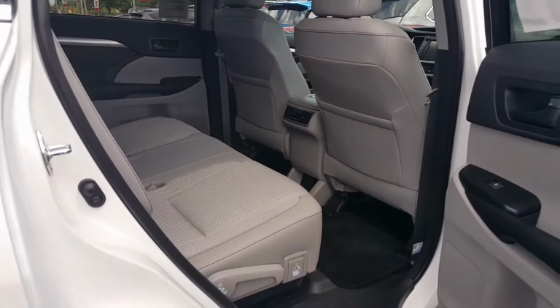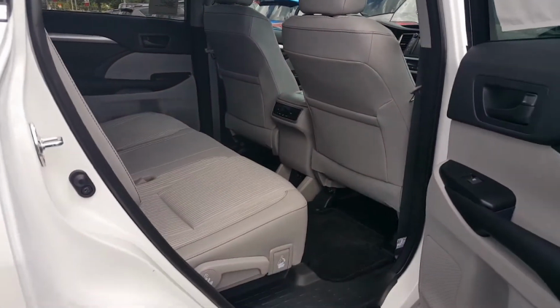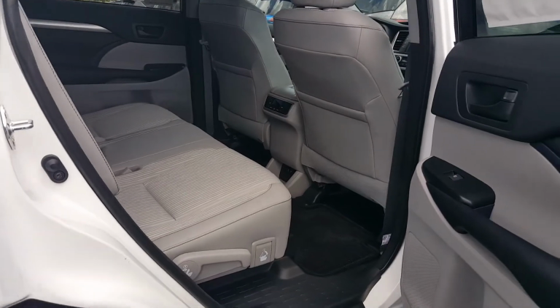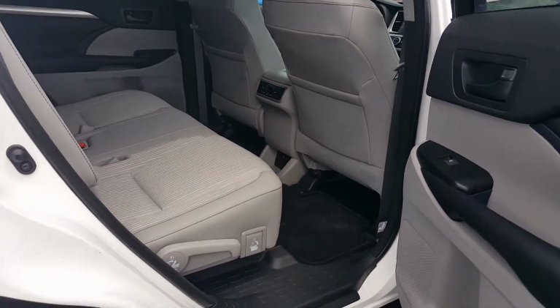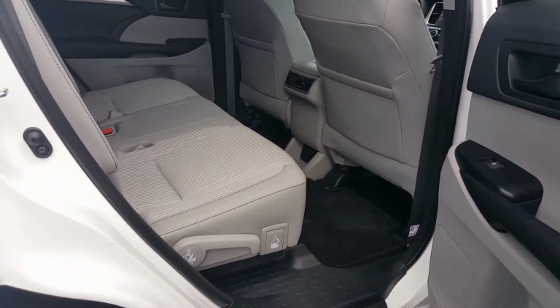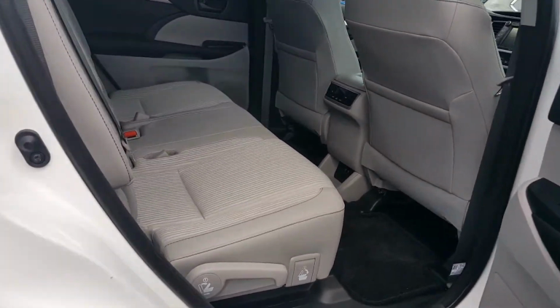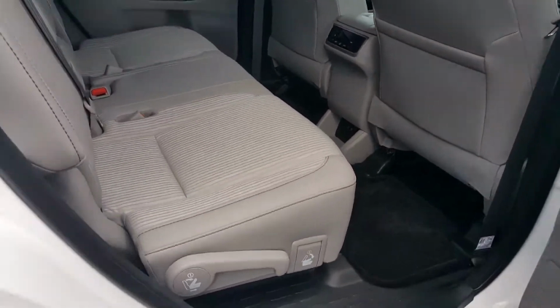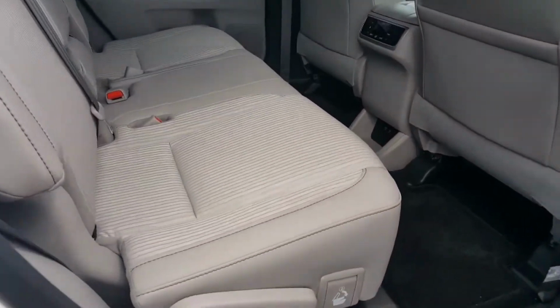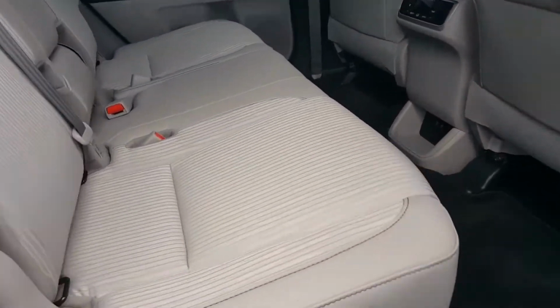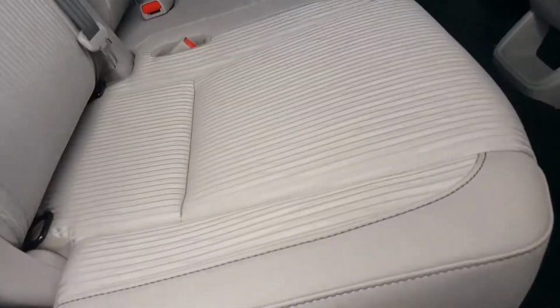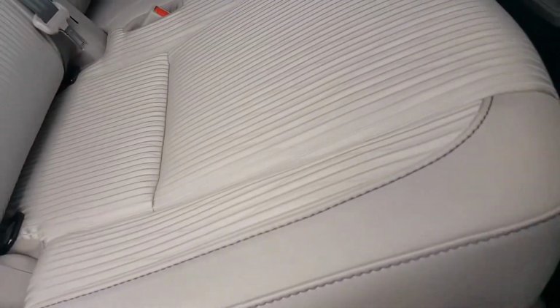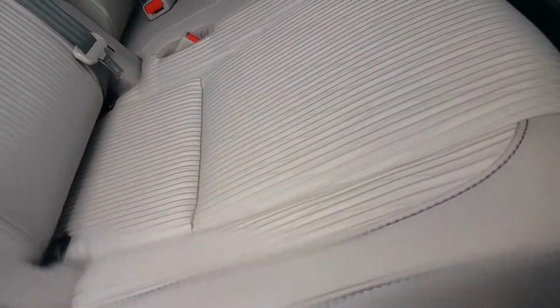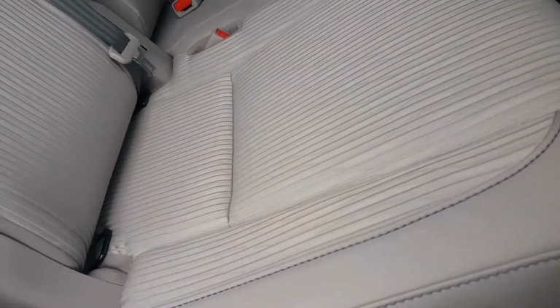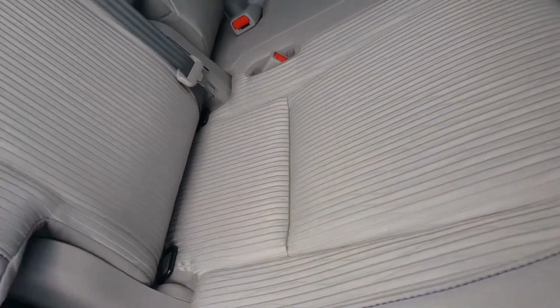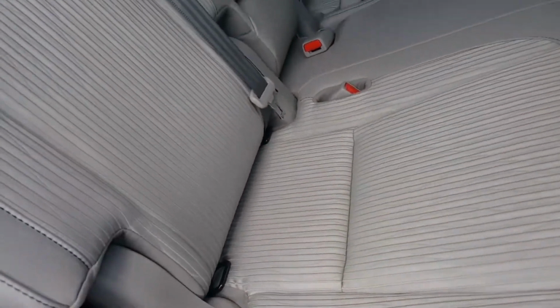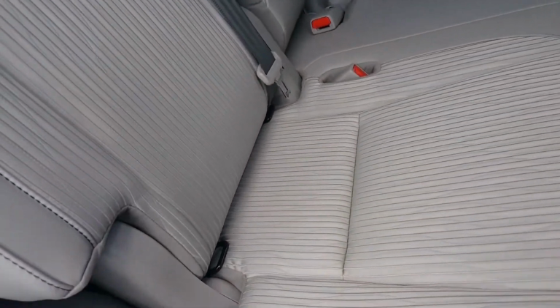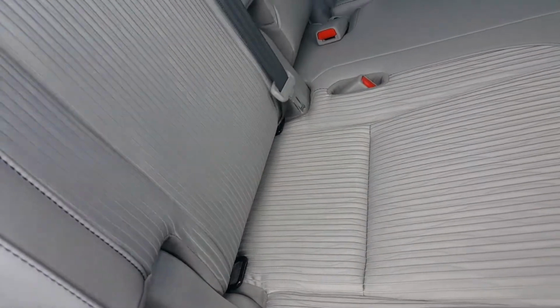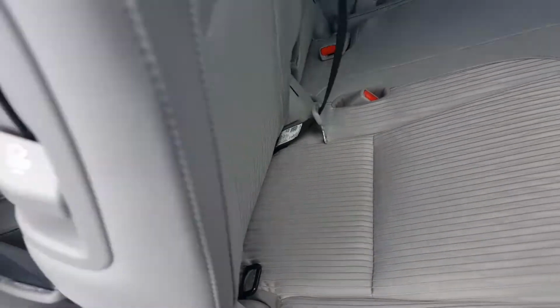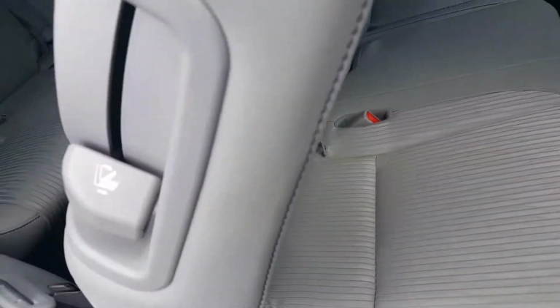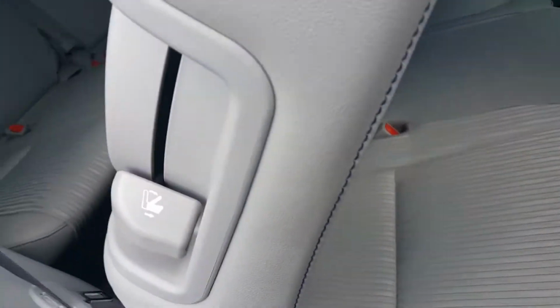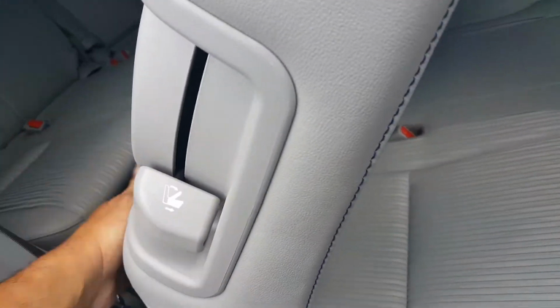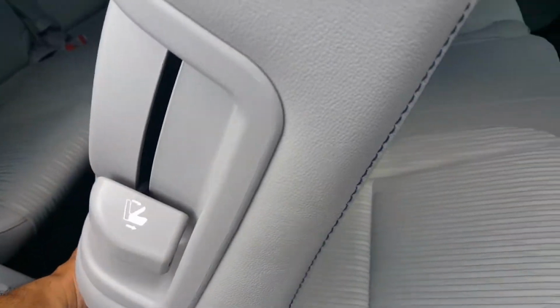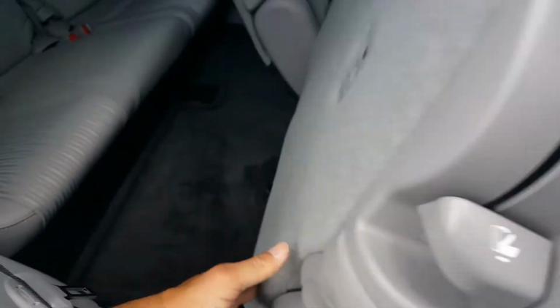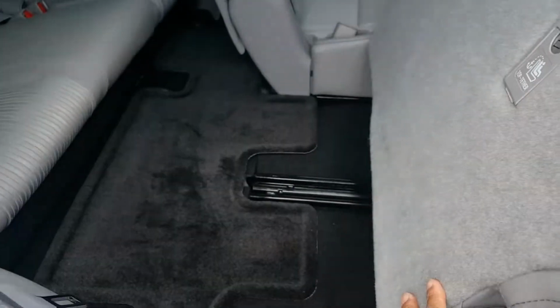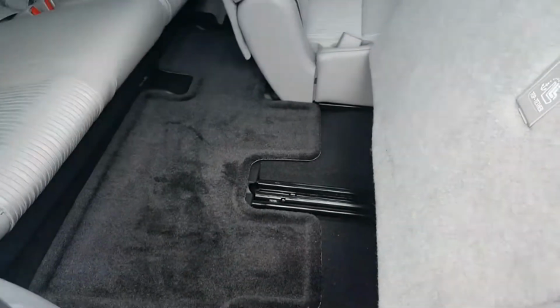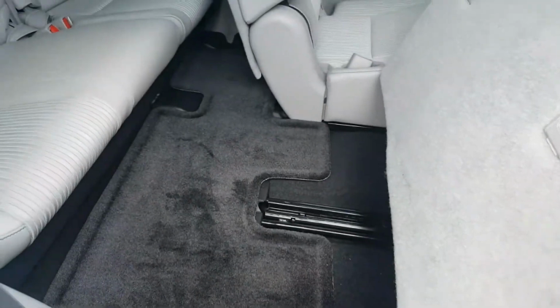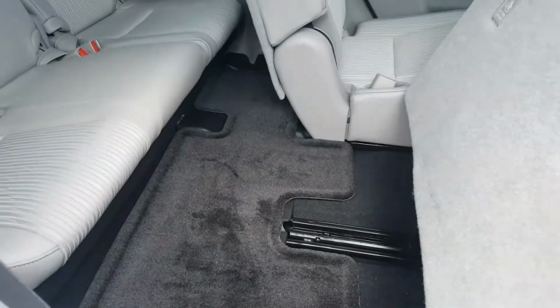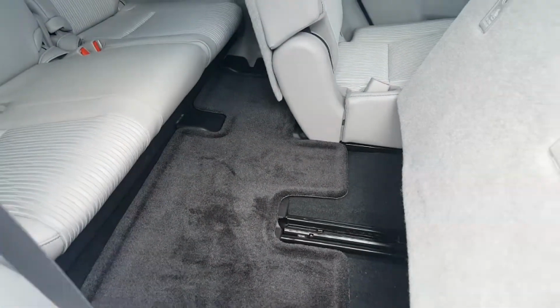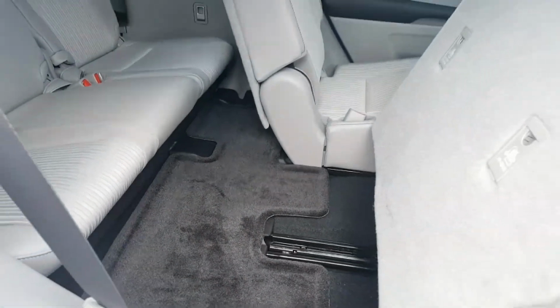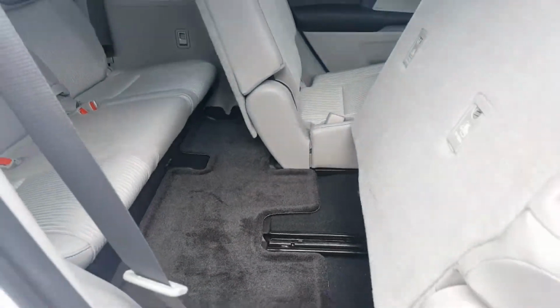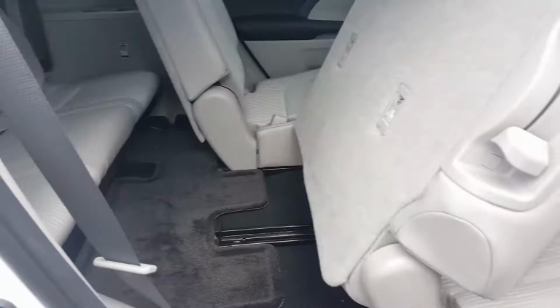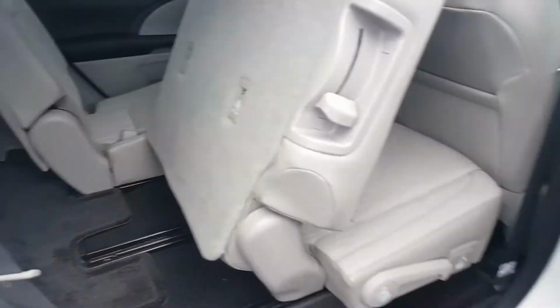Very easy to access that third row too. Watch this — we'll pull this, and then pull this right here and you'll see this will slide up out of the way. Notice I did that with one hand.